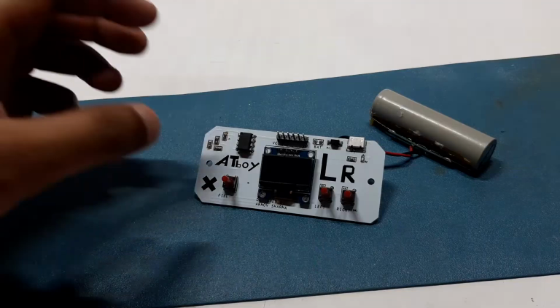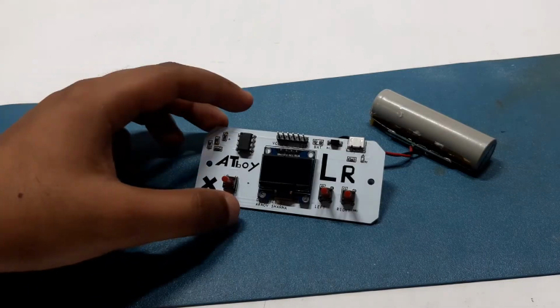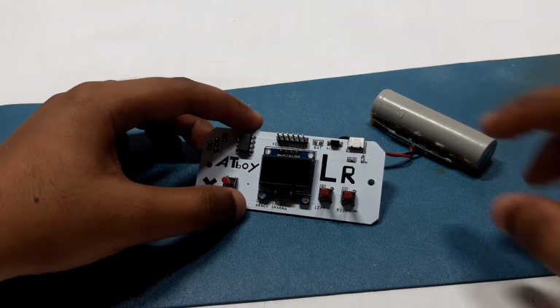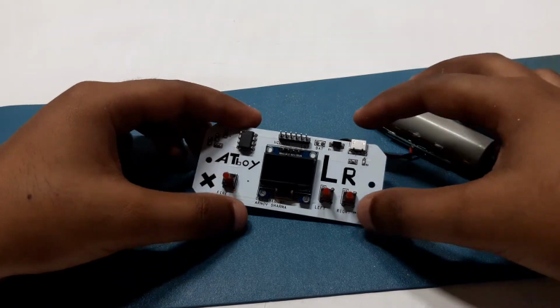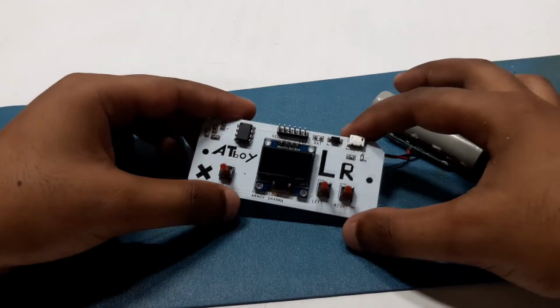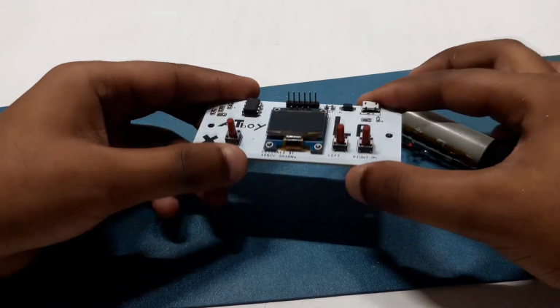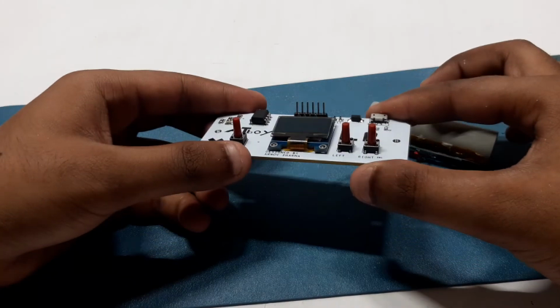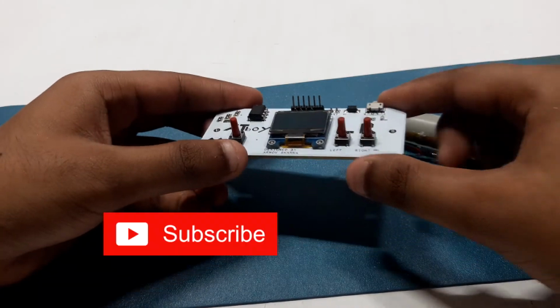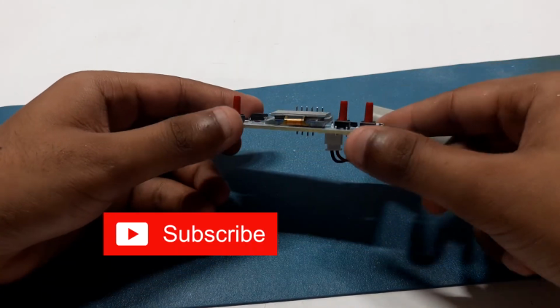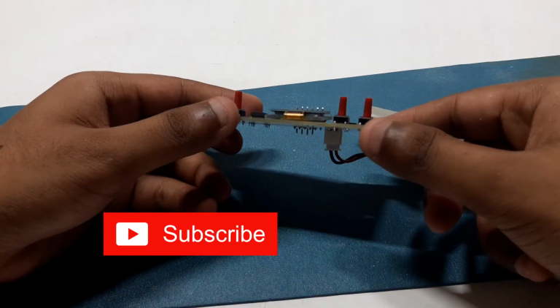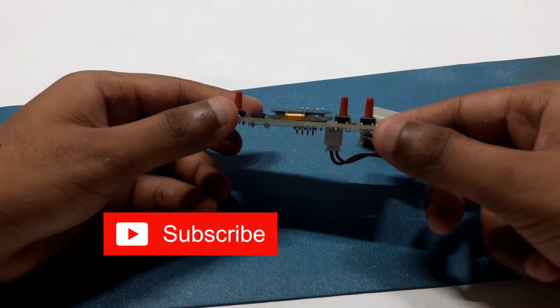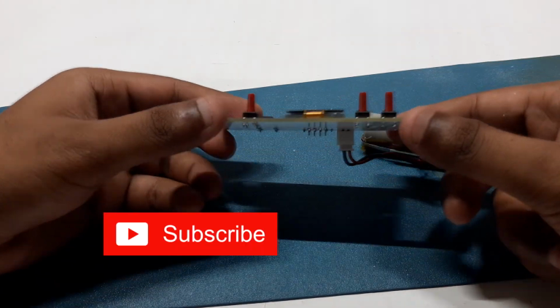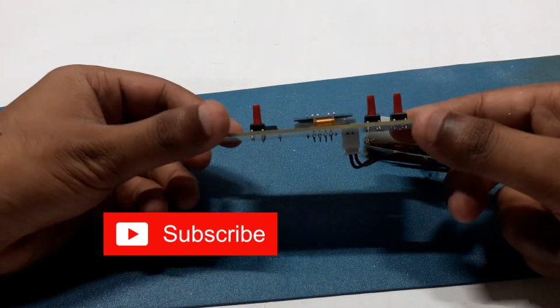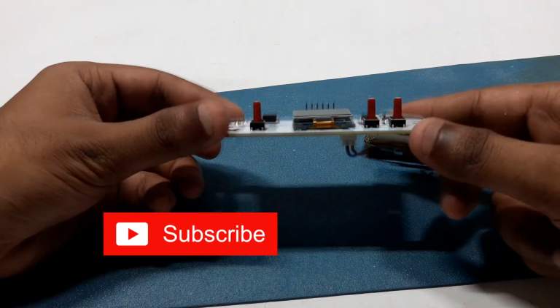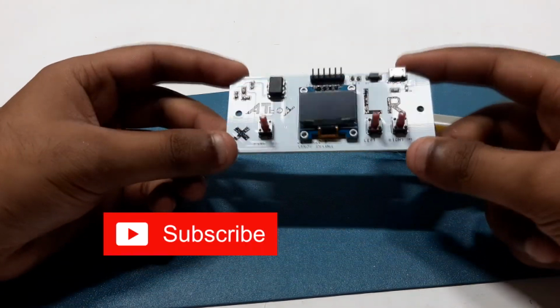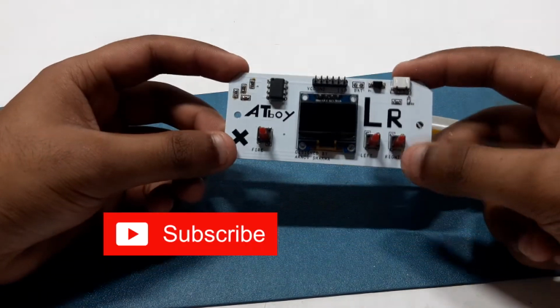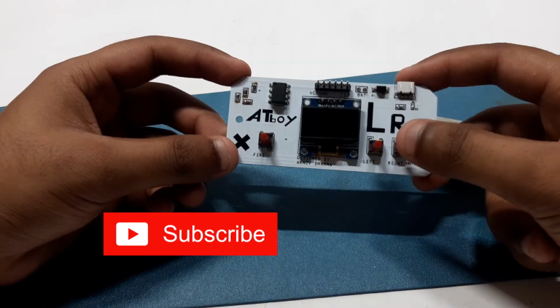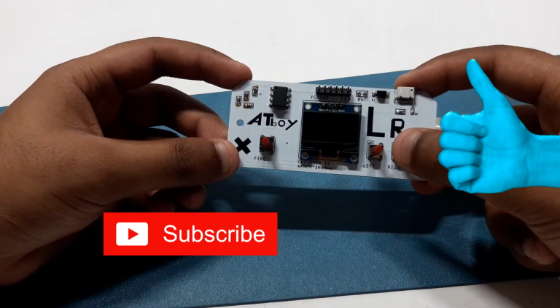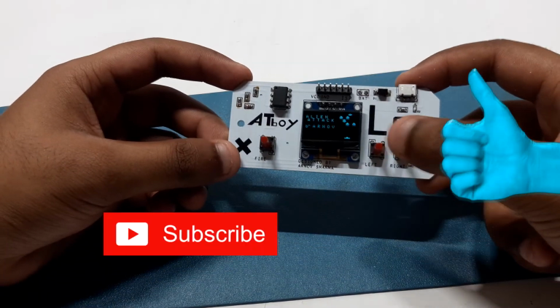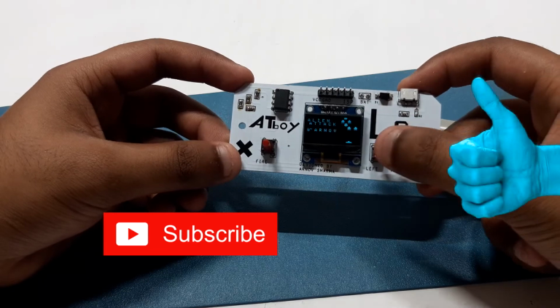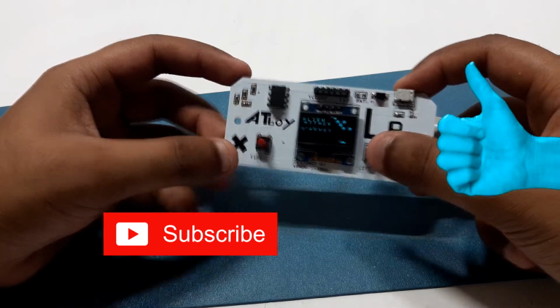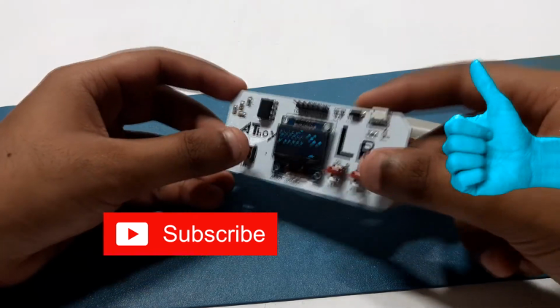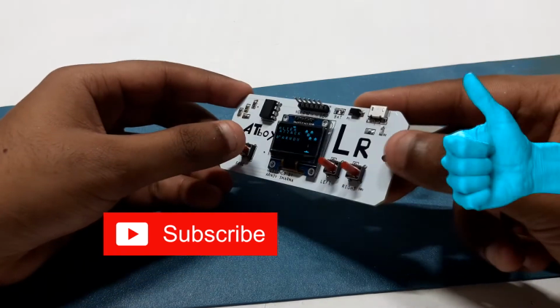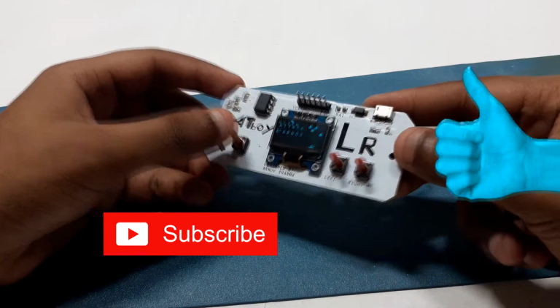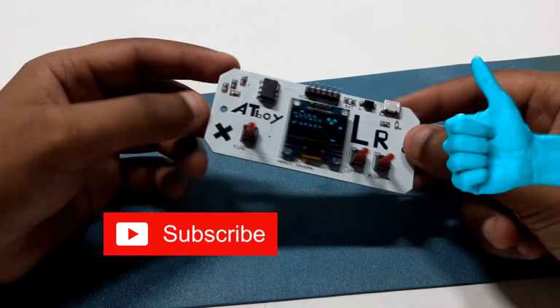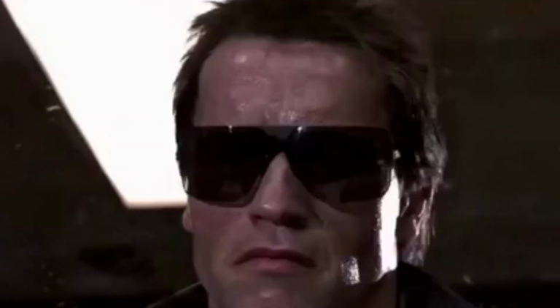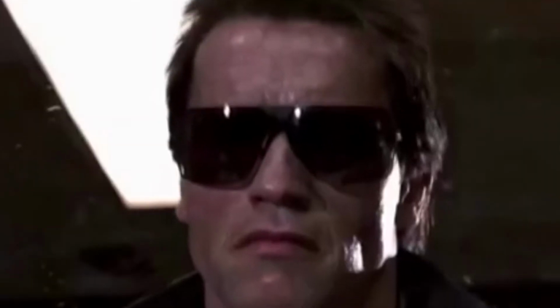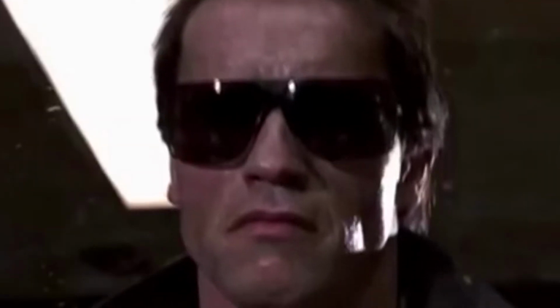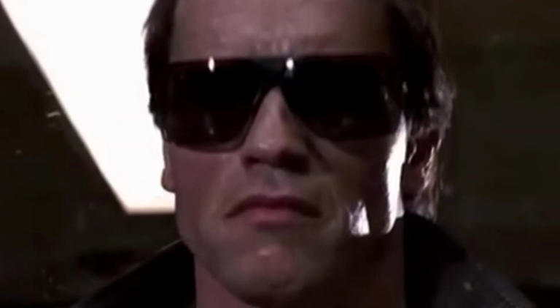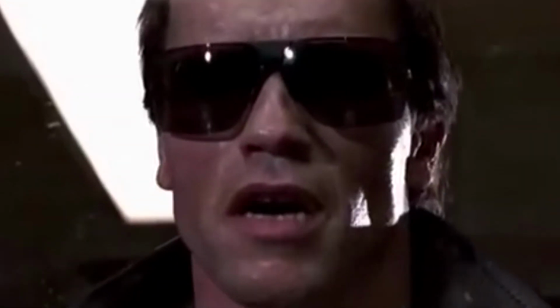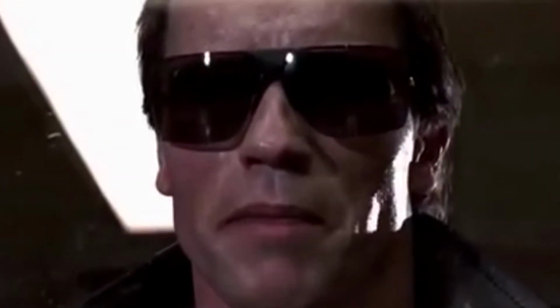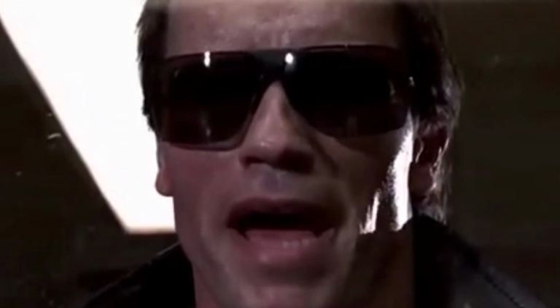I hope this video was helpful. If yes, then do not forget to hit that subscribe button. Like, share and subscribe, and I'll be back.